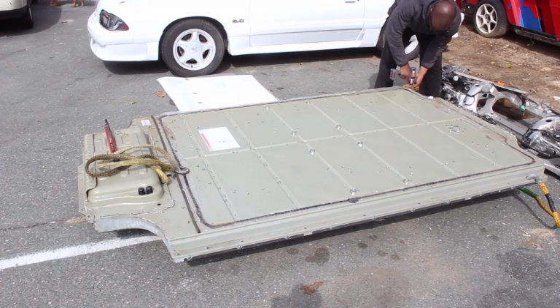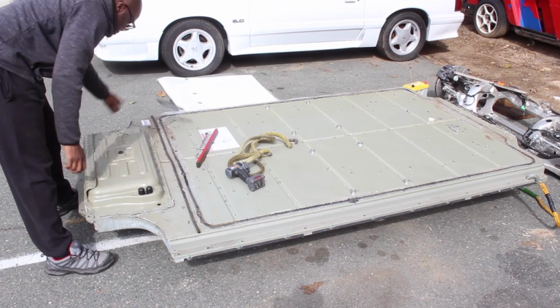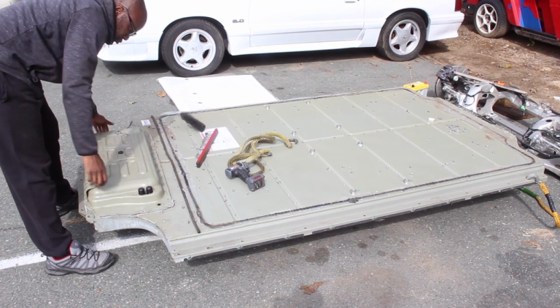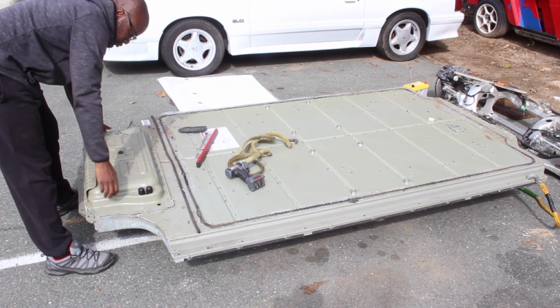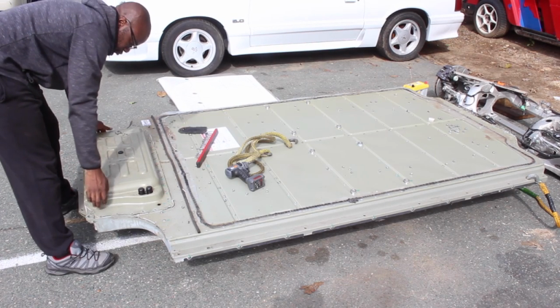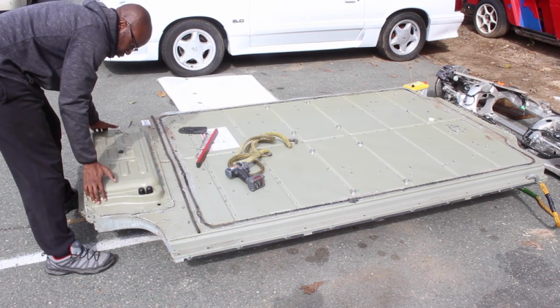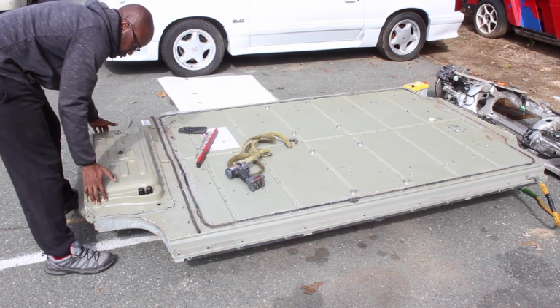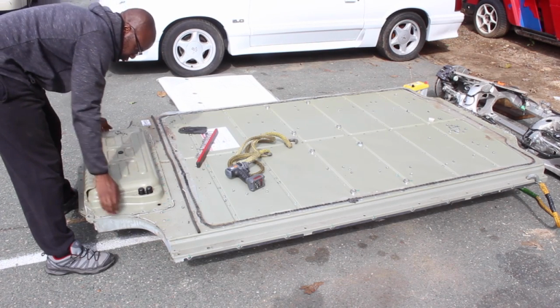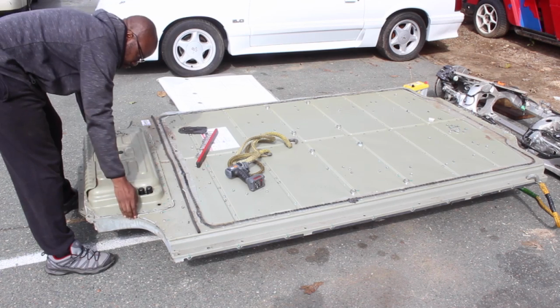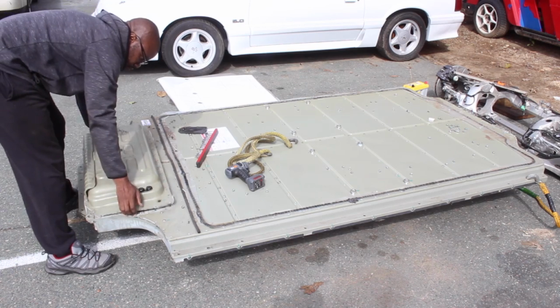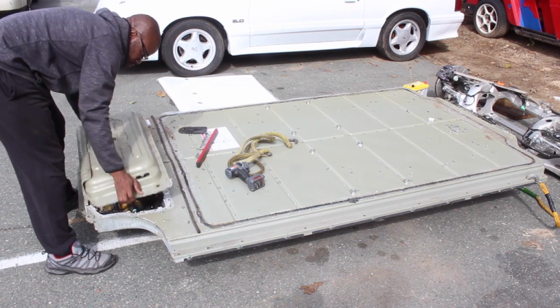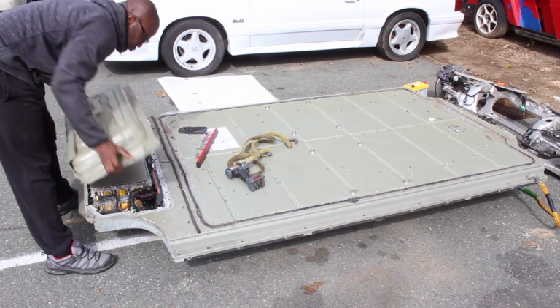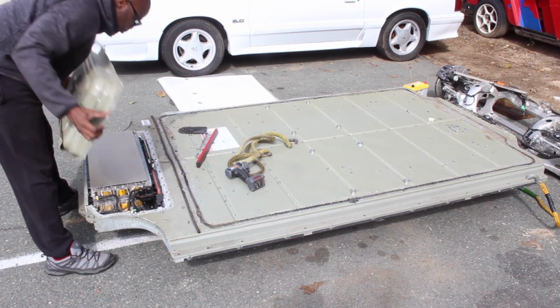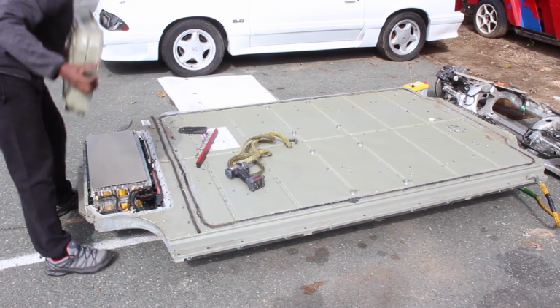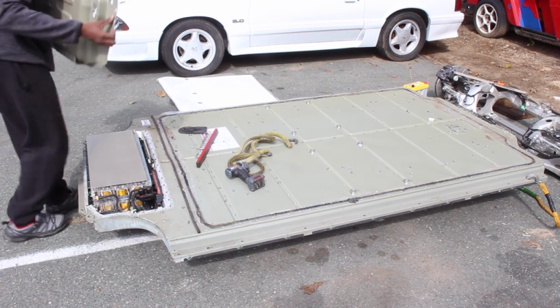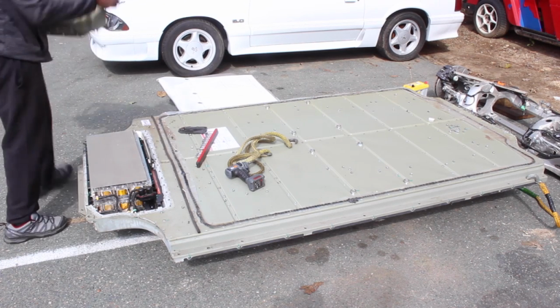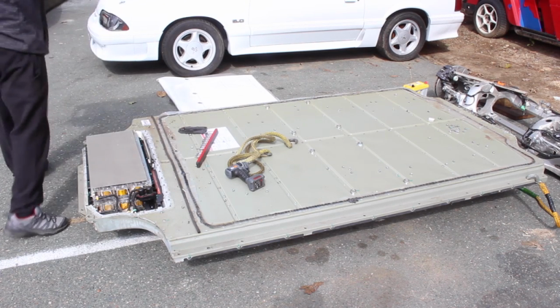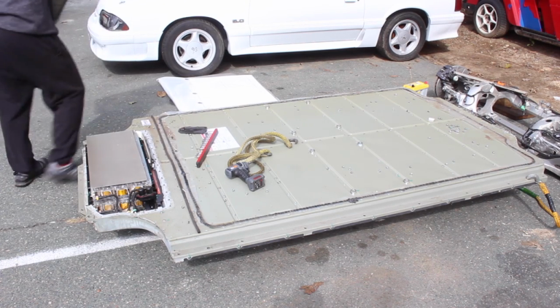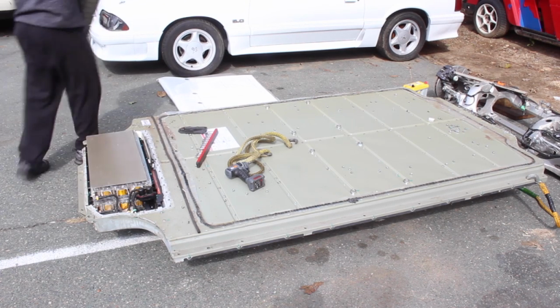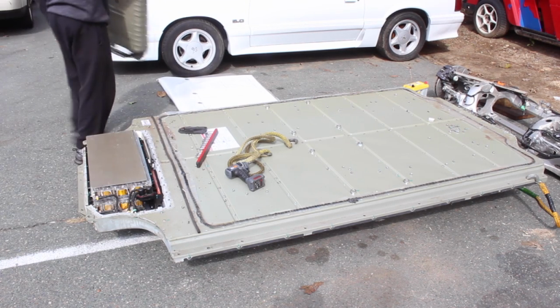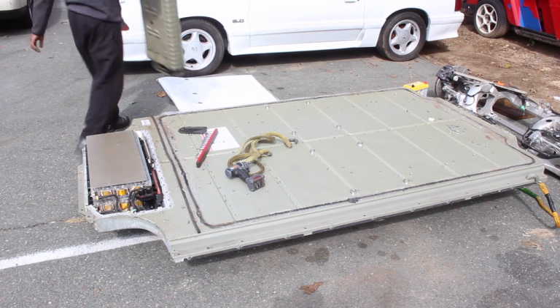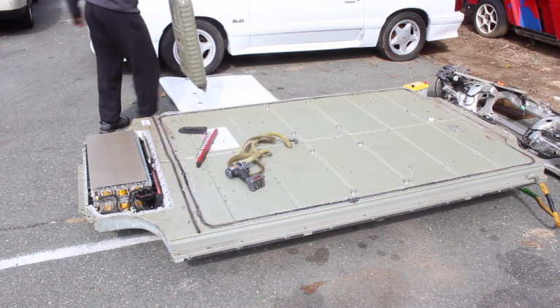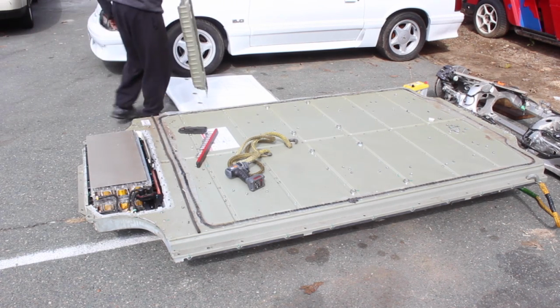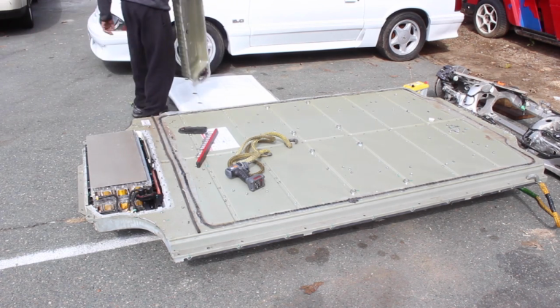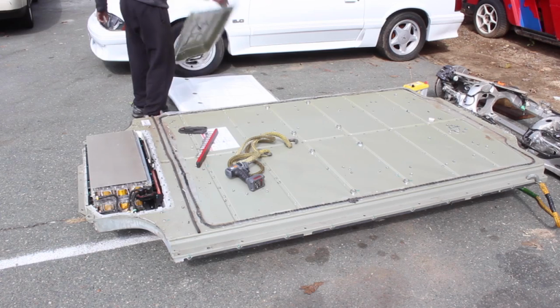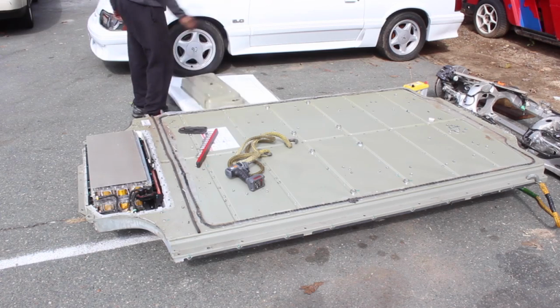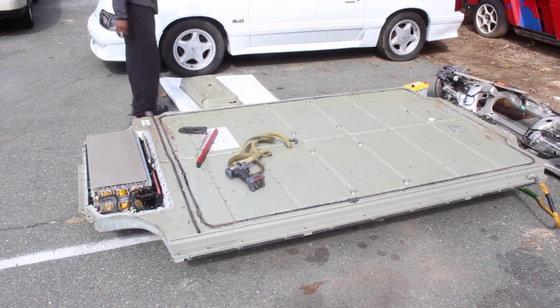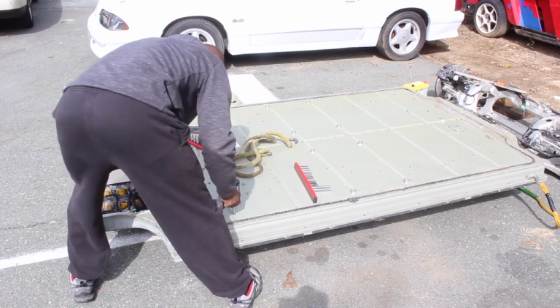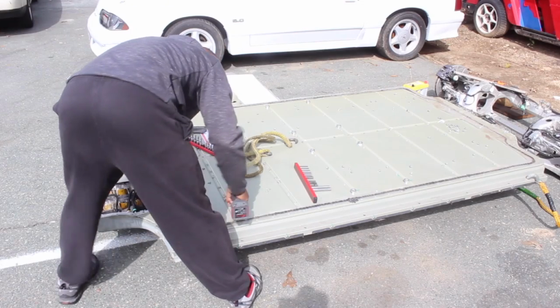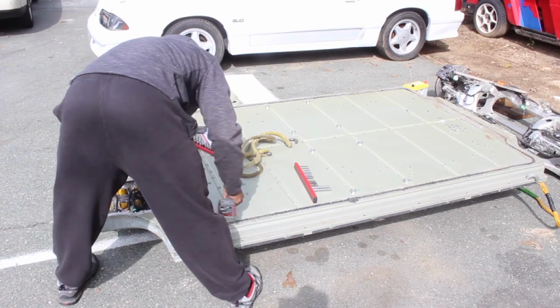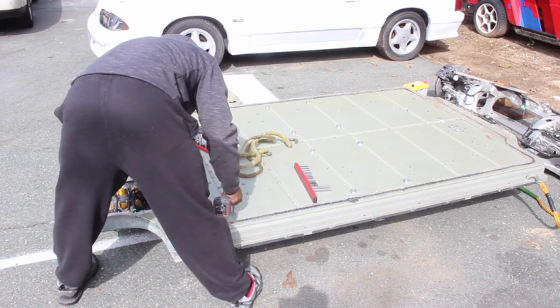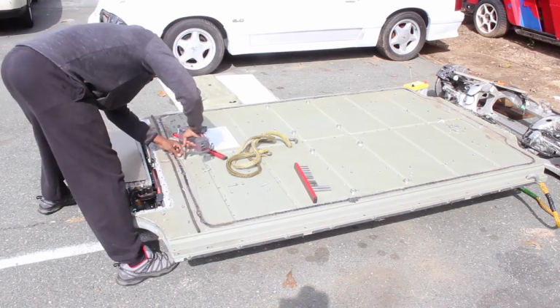Now I remove the top hump, which I already removed the screws for in a different video. Now it's time to remove the additional 130 screws holding the top of the pack down.